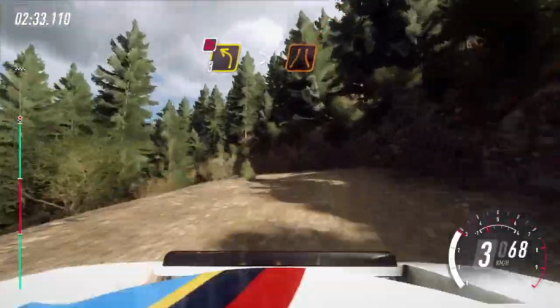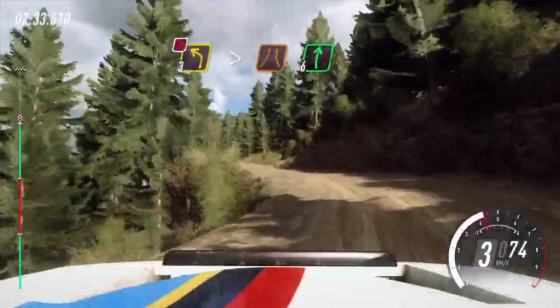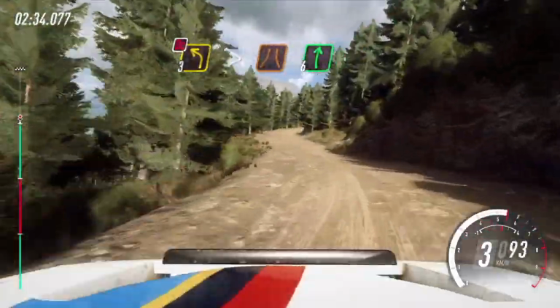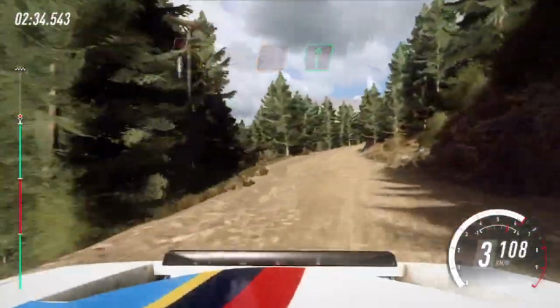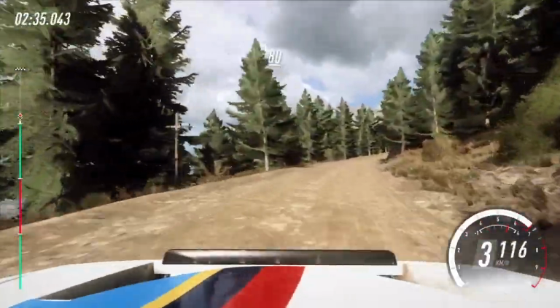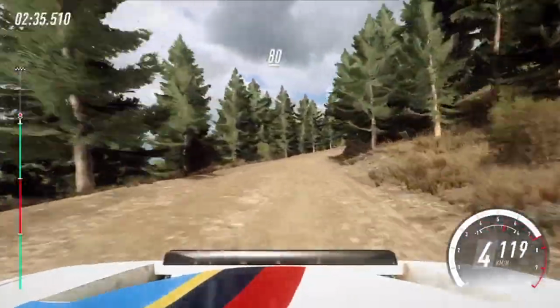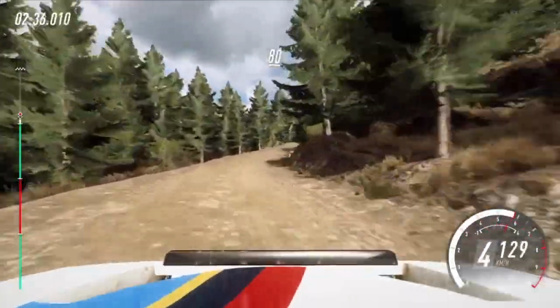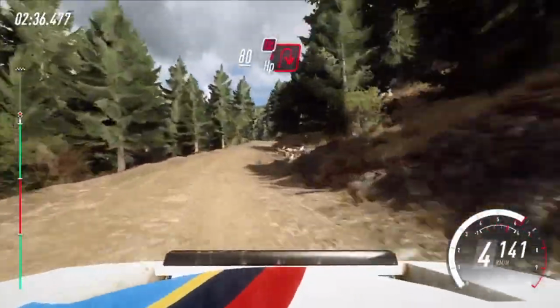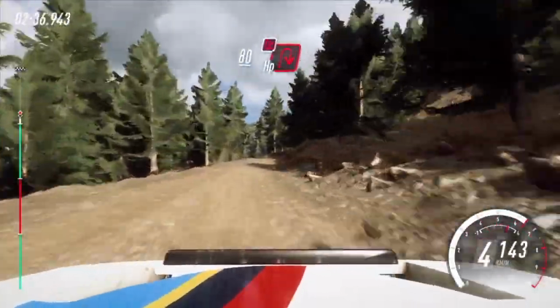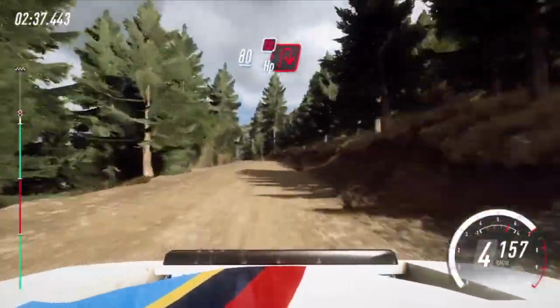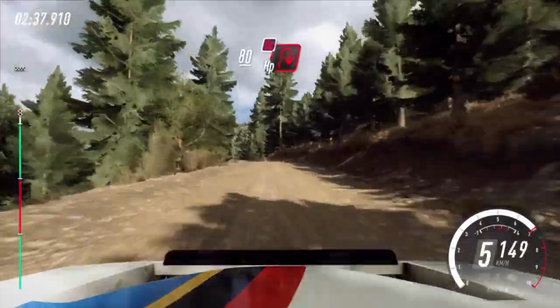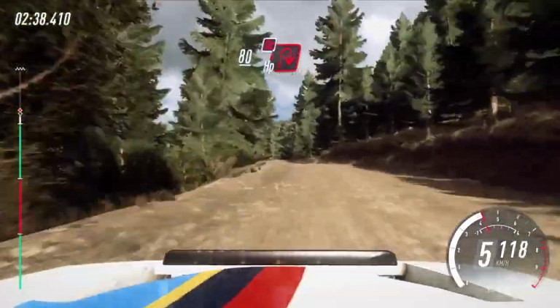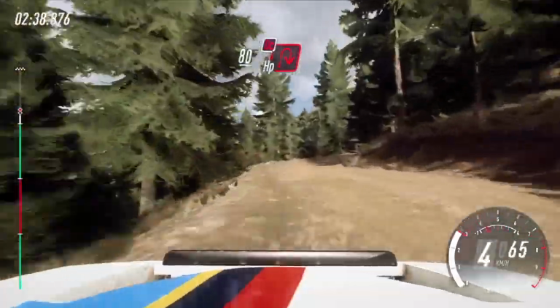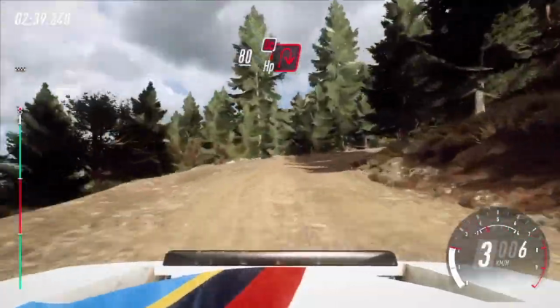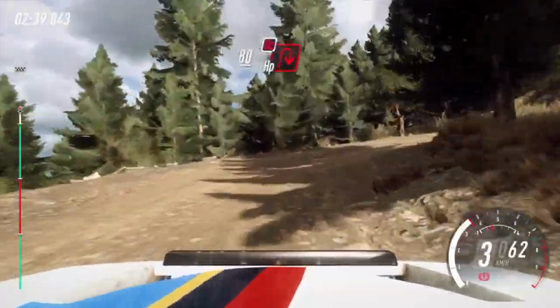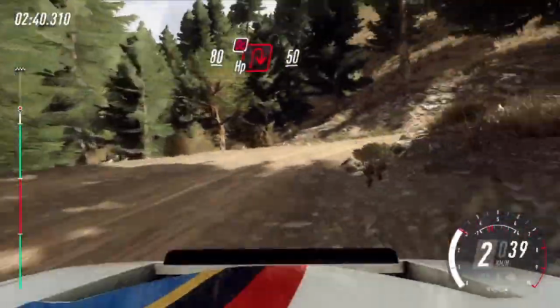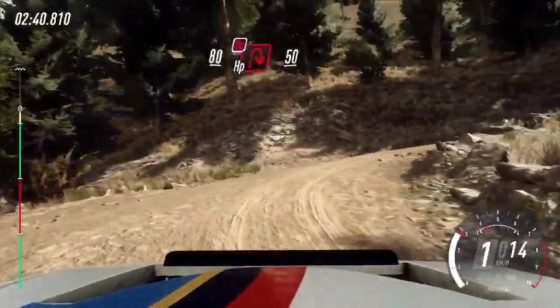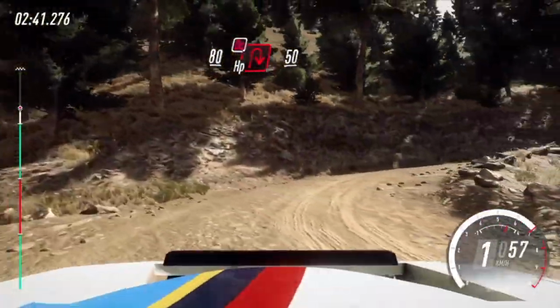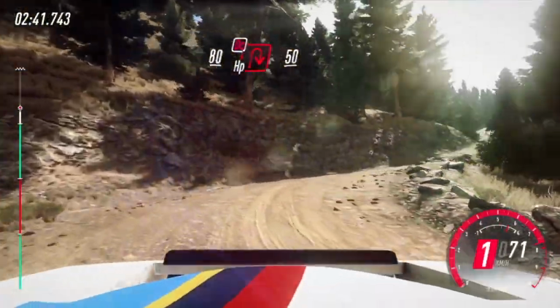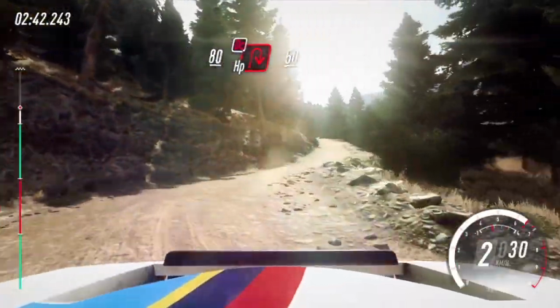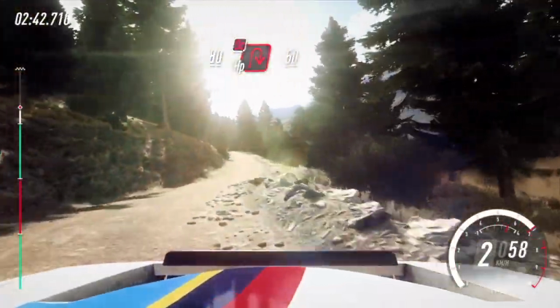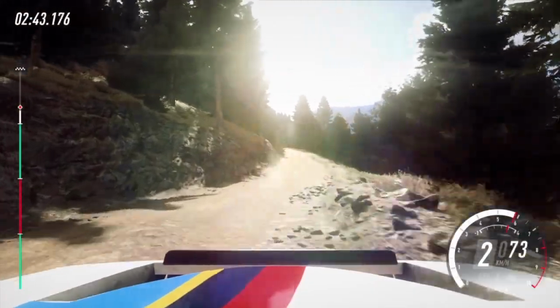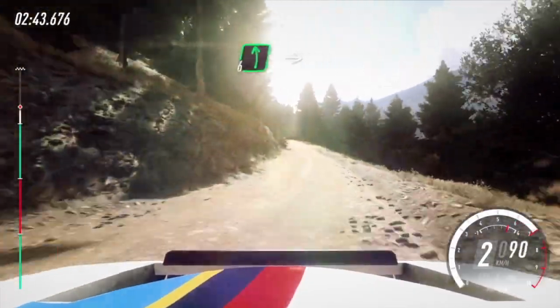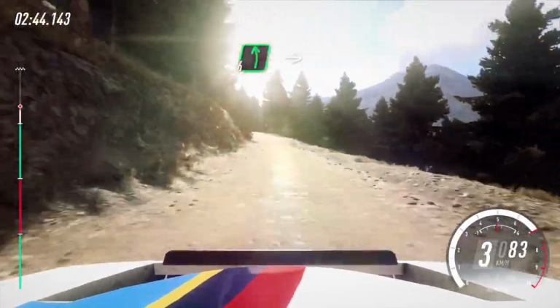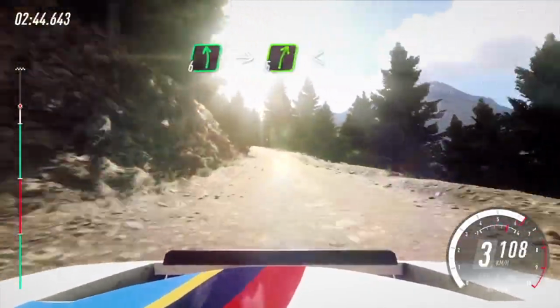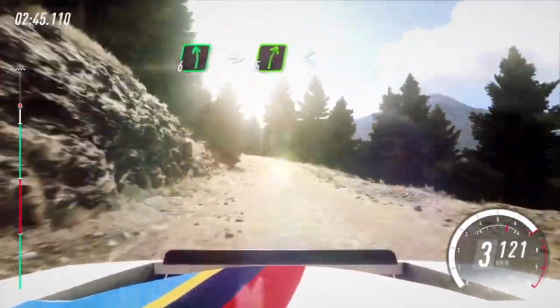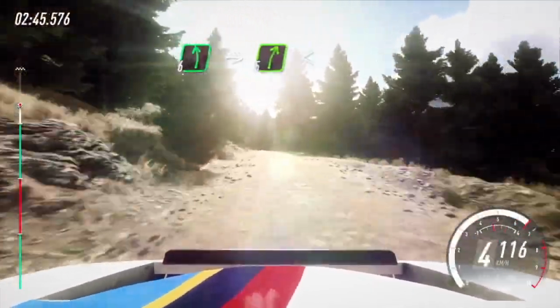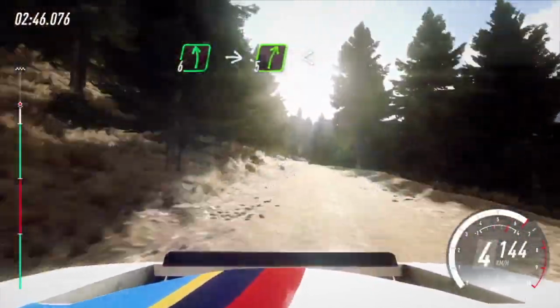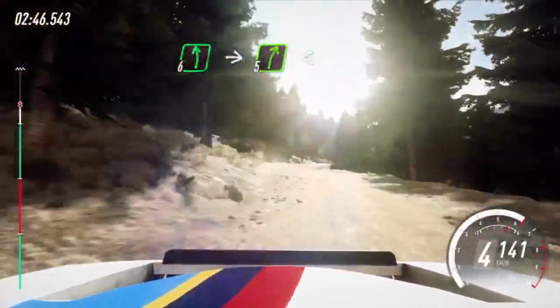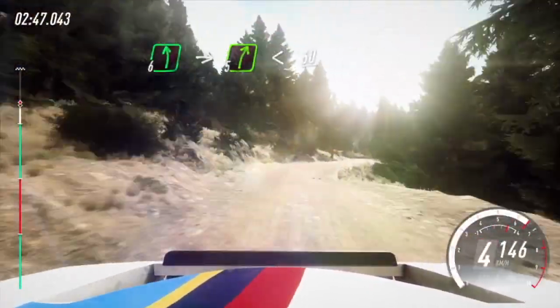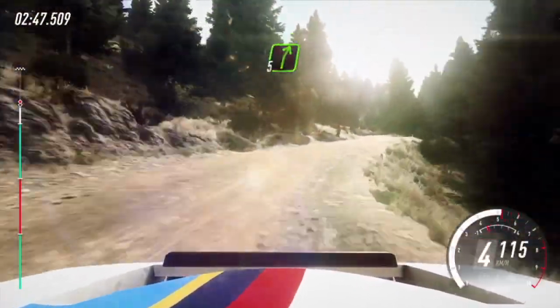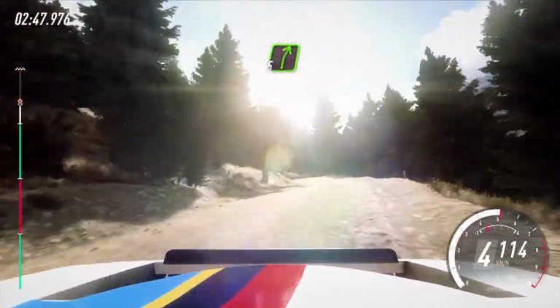Into 6 right, keep left over 80, unseen, very tight, hairpin right. Don't cut uphill. 50. Up 6 left, into 5 right, opens, over crest. 60, slow.